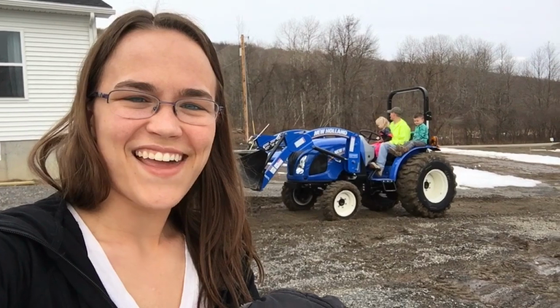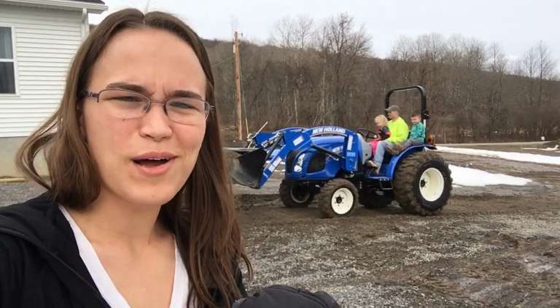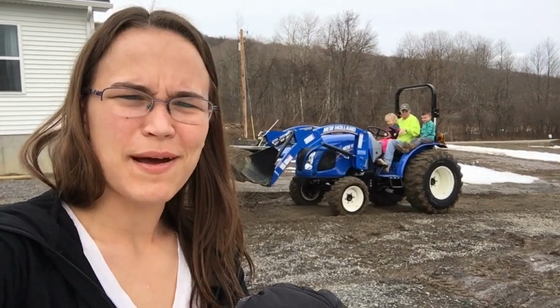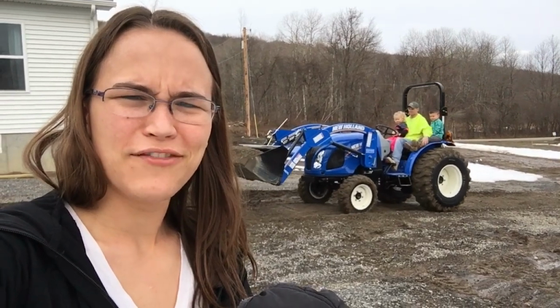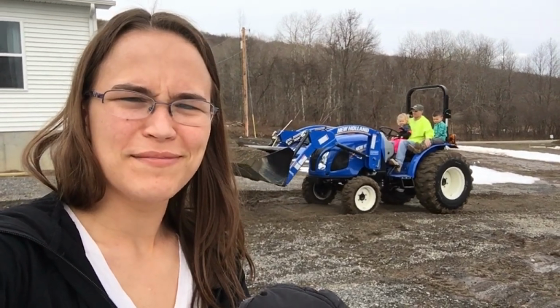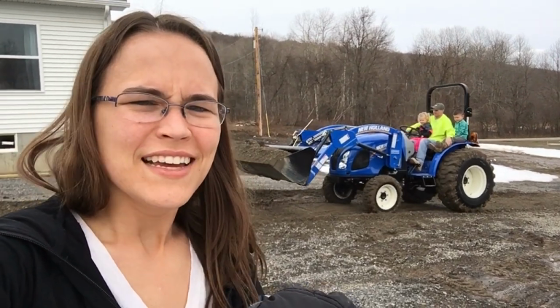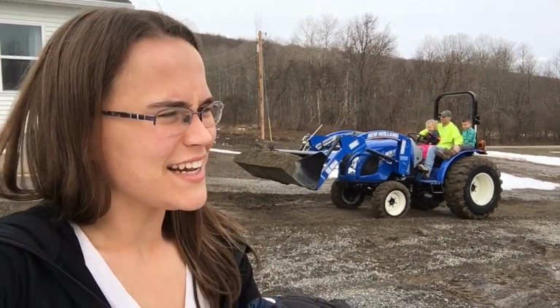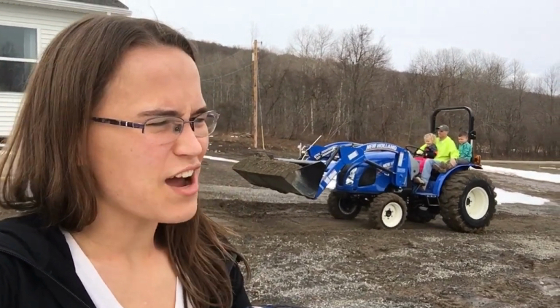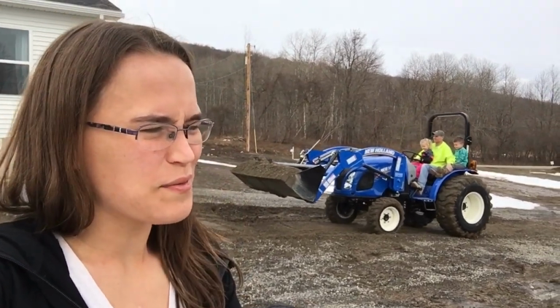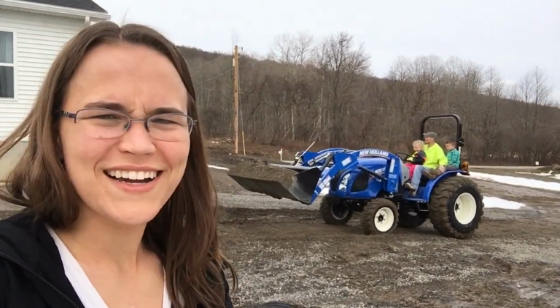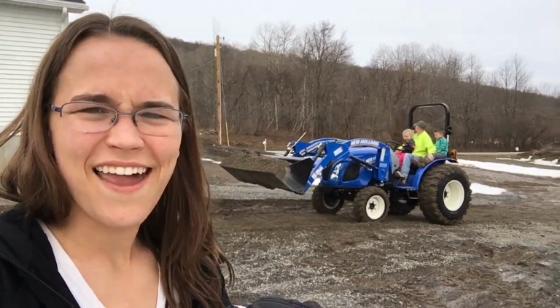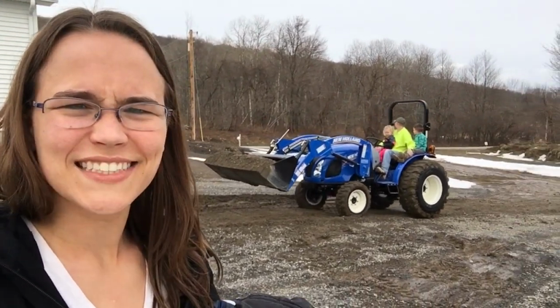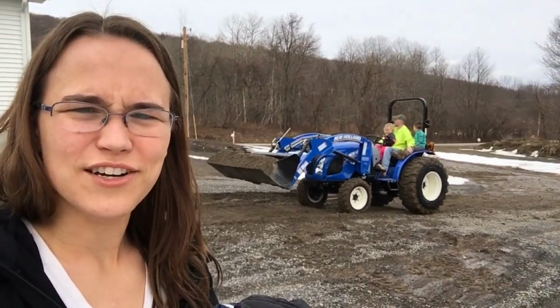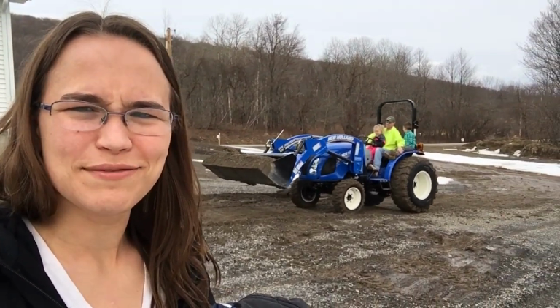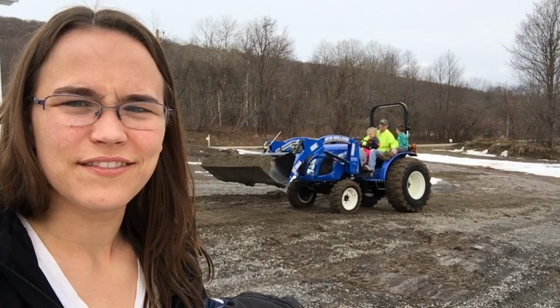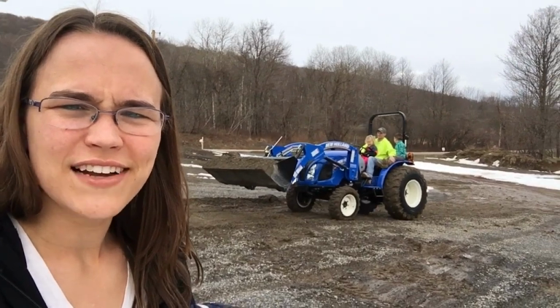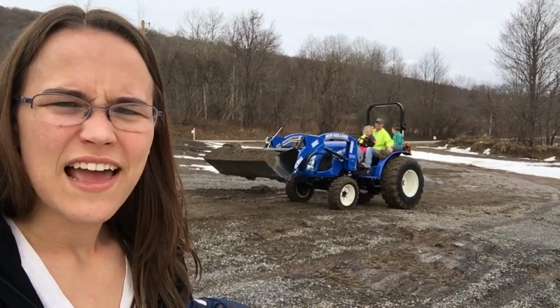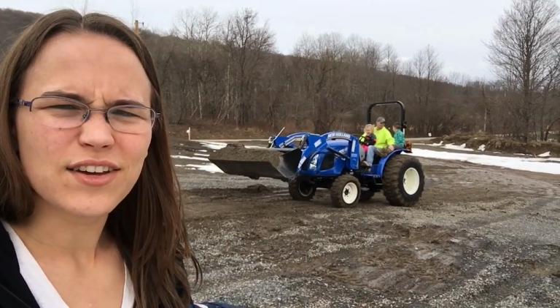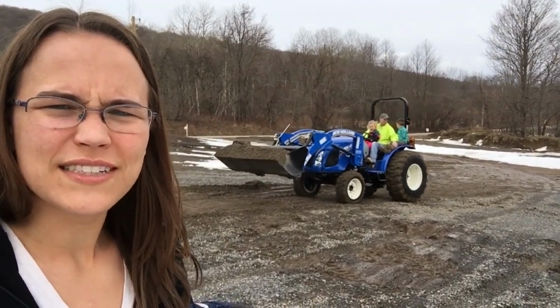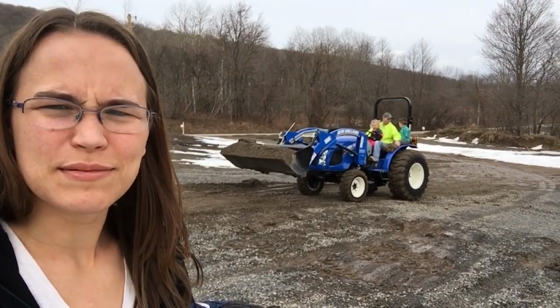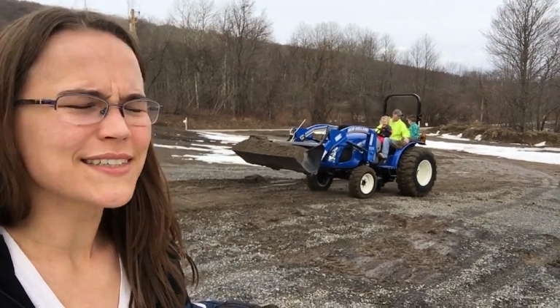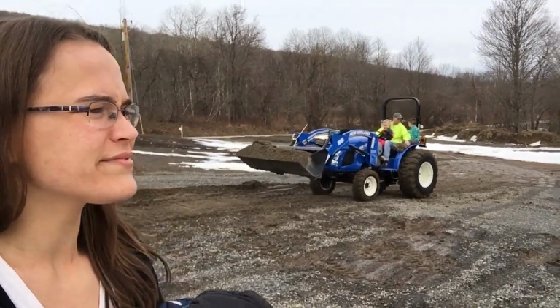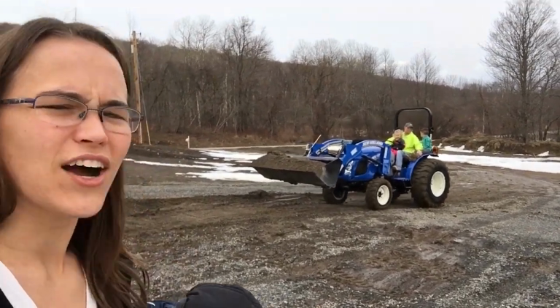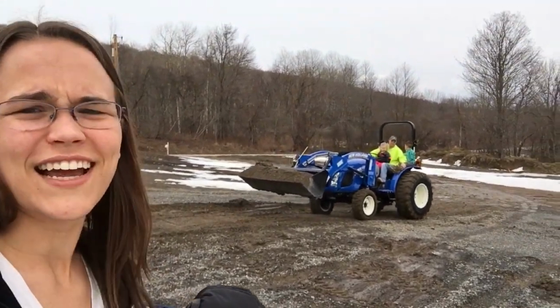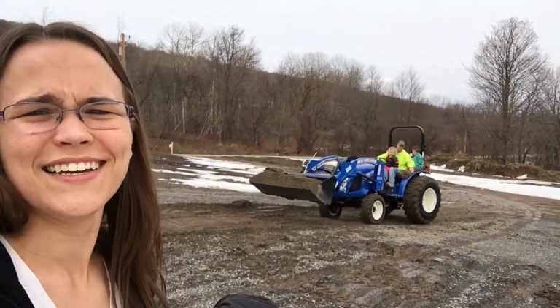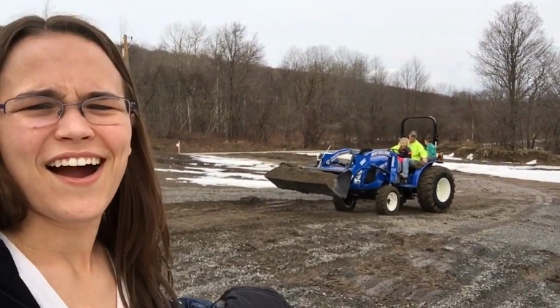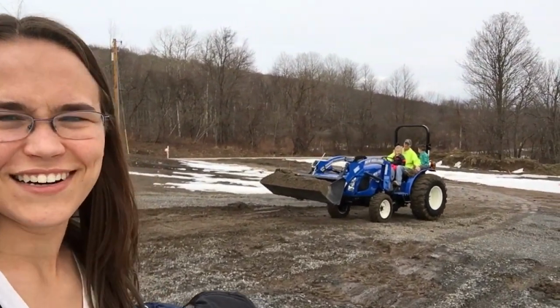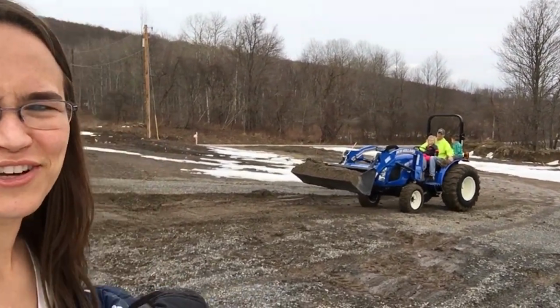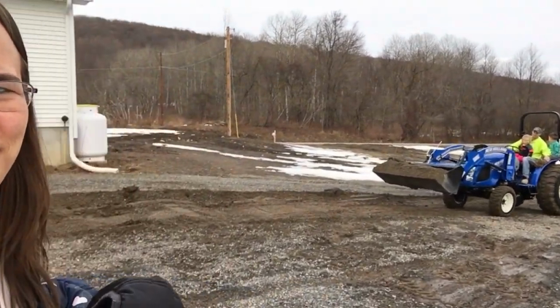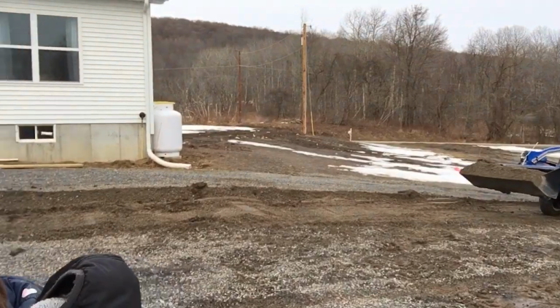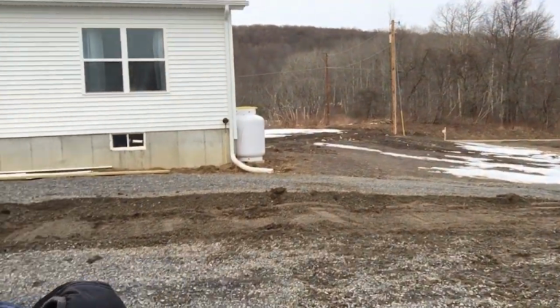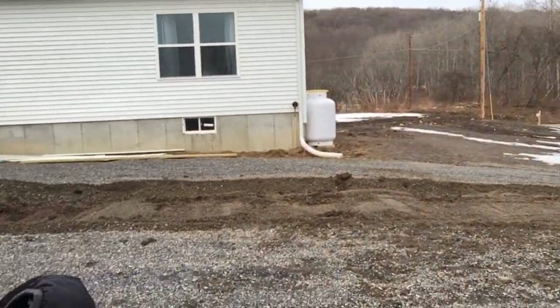Hey y'all, welcome back to Poplar Creek Farm. Today I just got home from work and our tractor had been delivered, so what is the husband doing? Already on it, already moving gravel that we've been wanting to move.